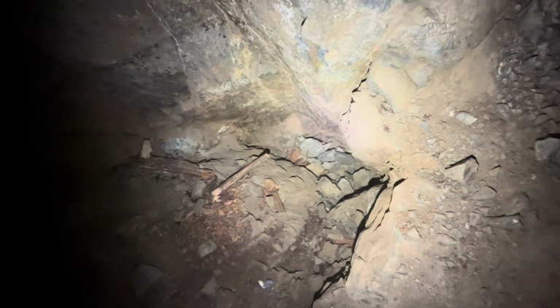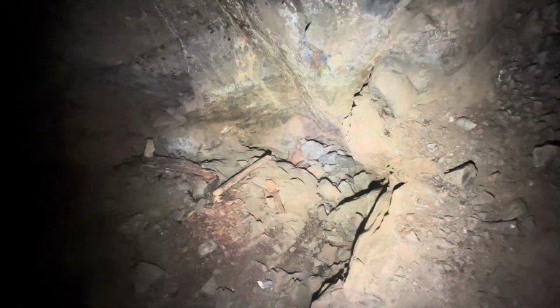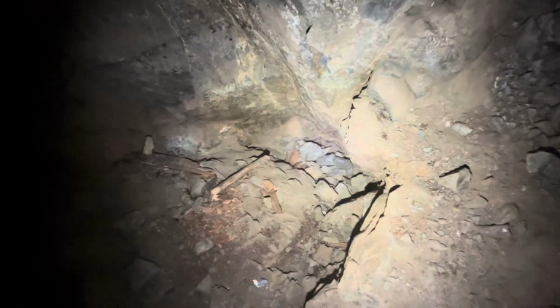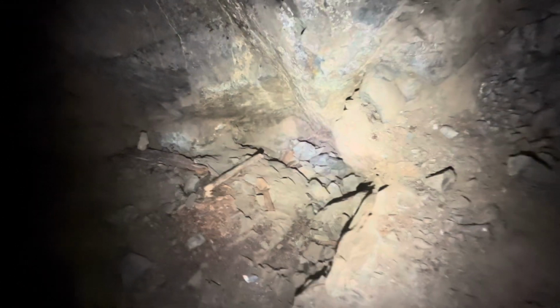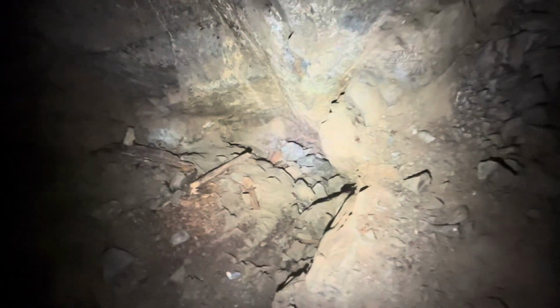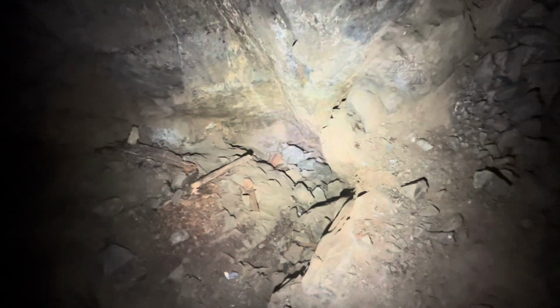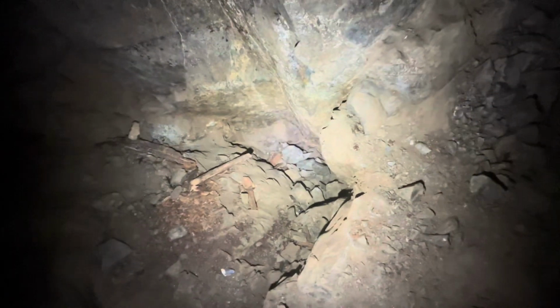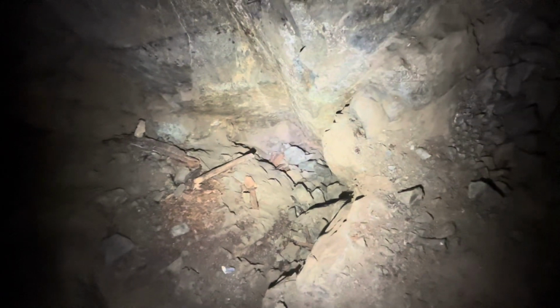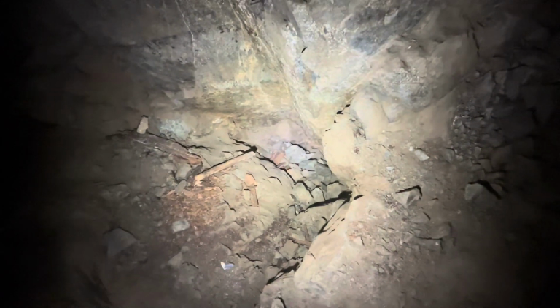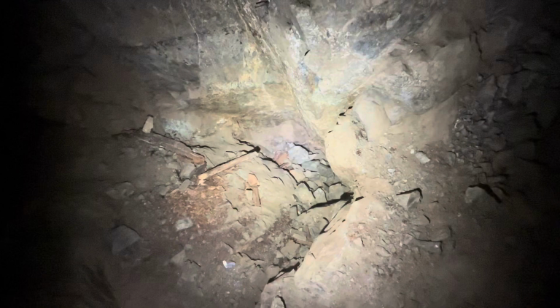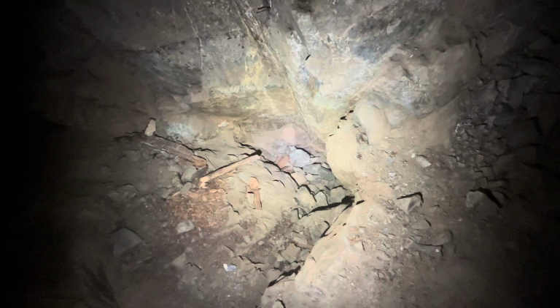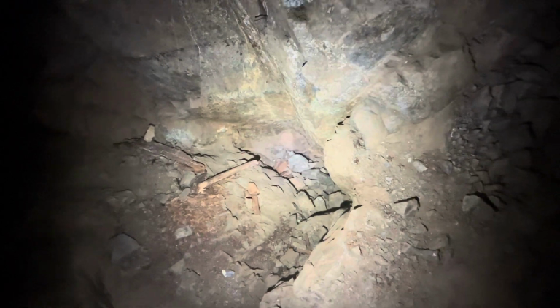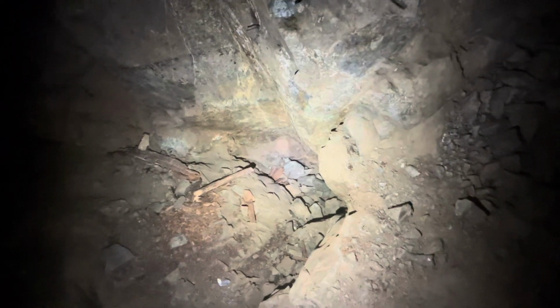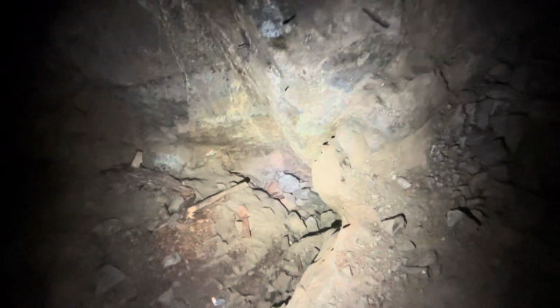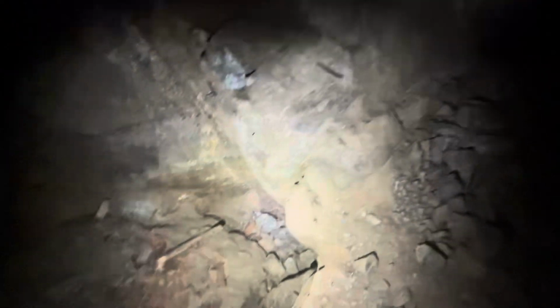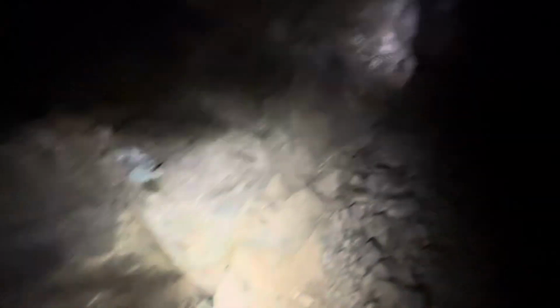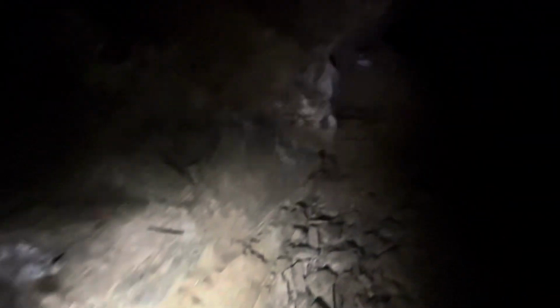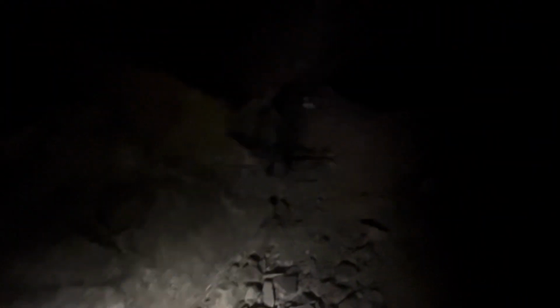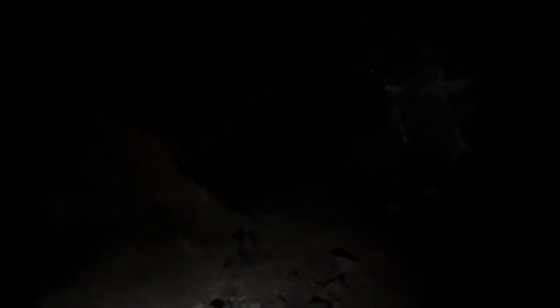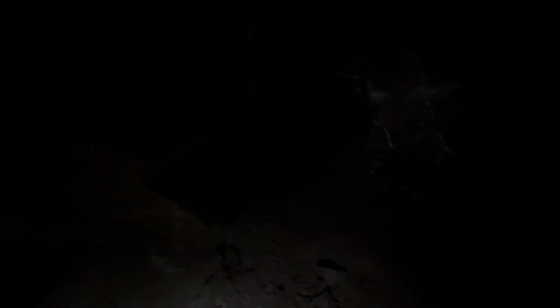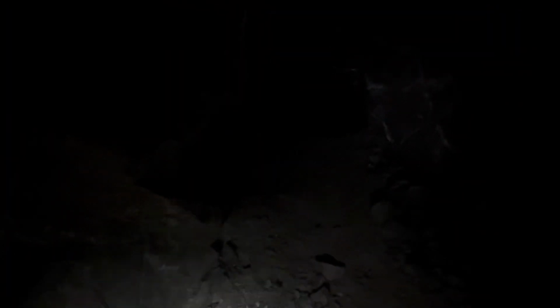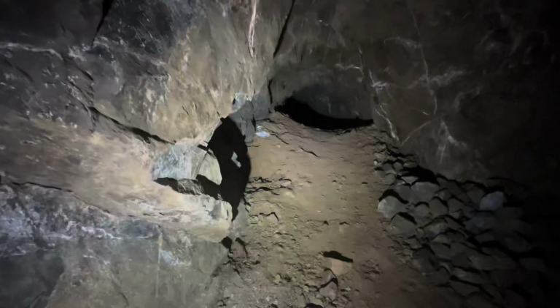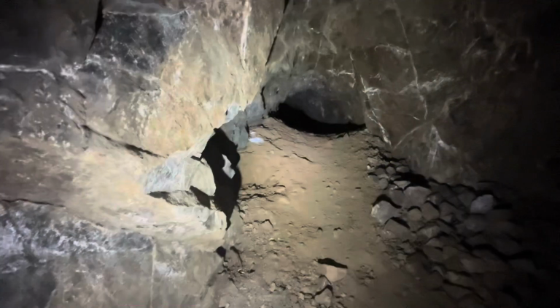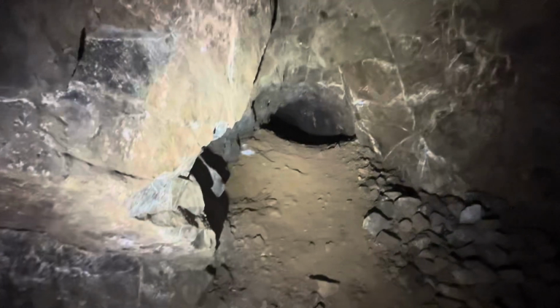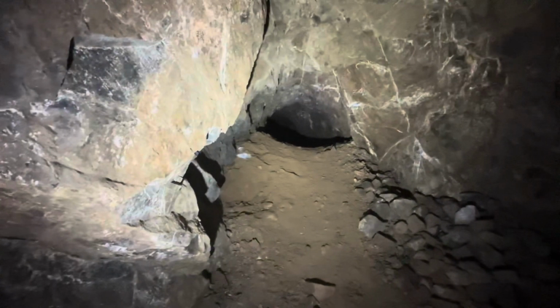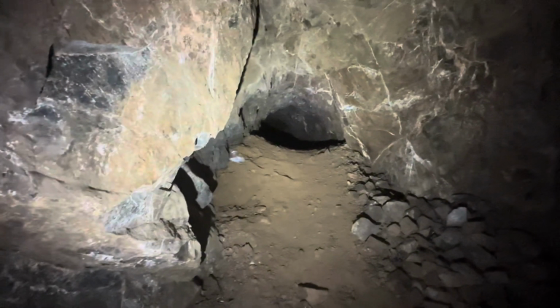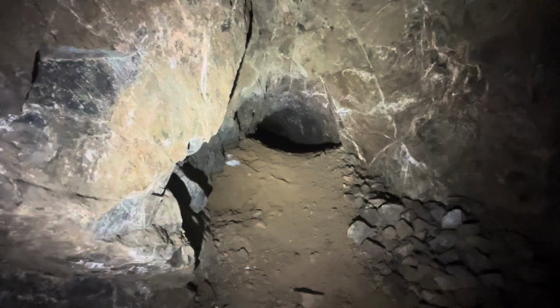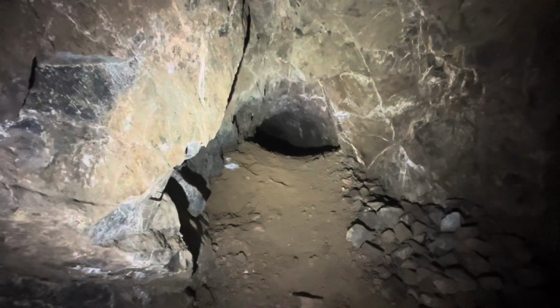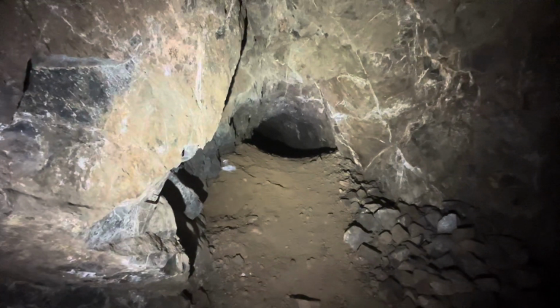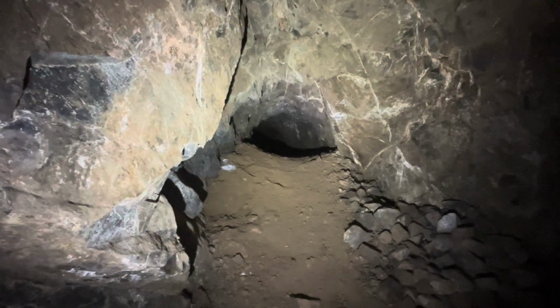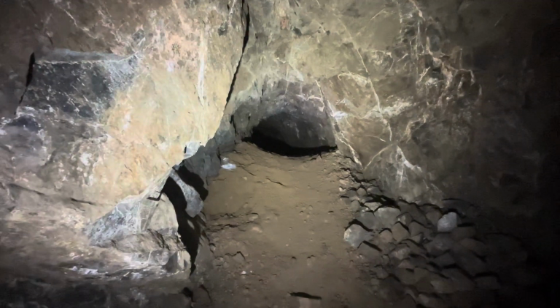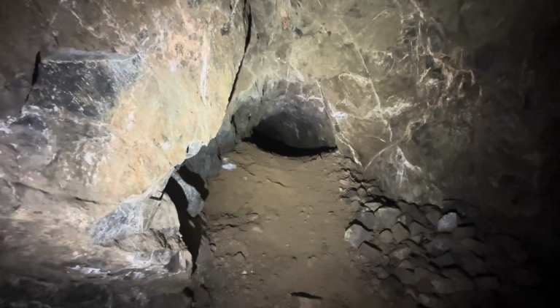Alright, well, that's the end of this little adventure. Thanks for watching another video of Abandoned Mine Hunters.